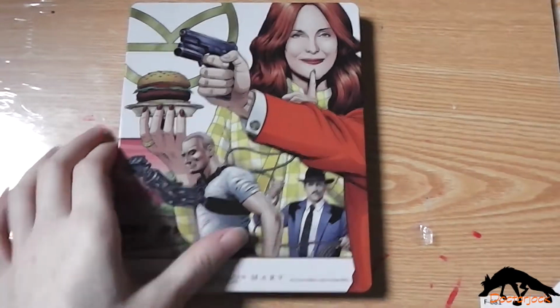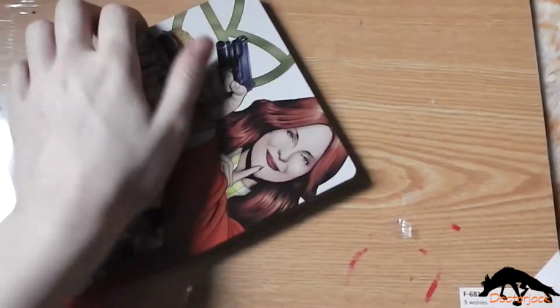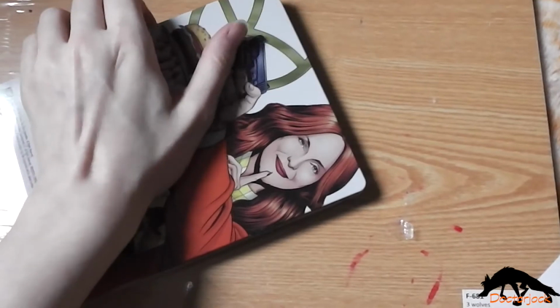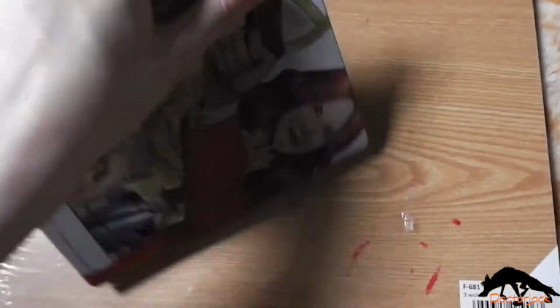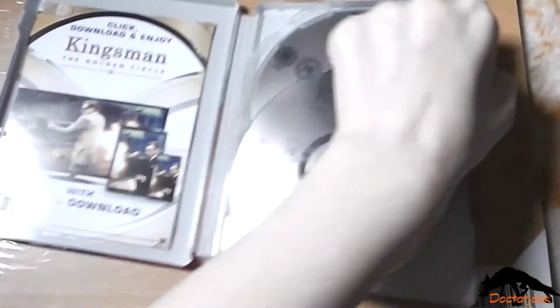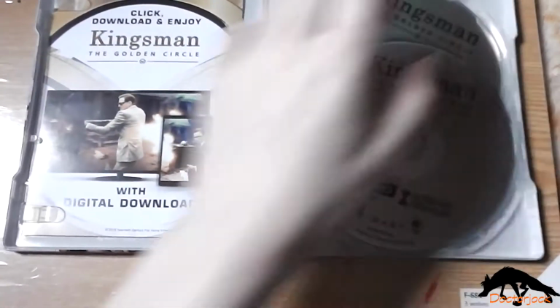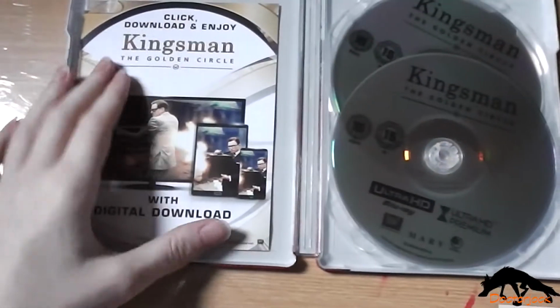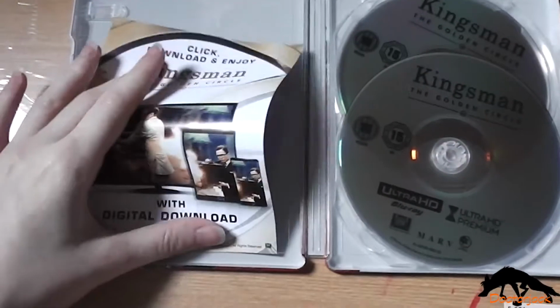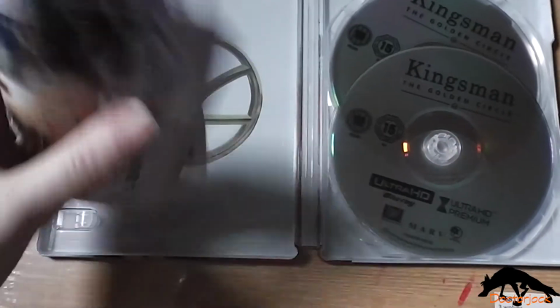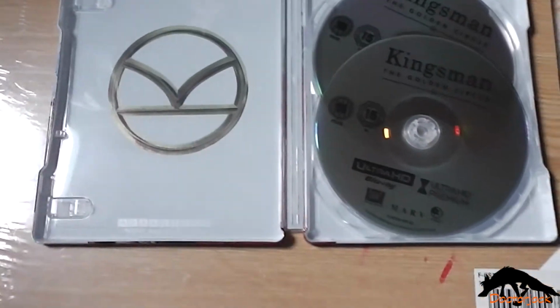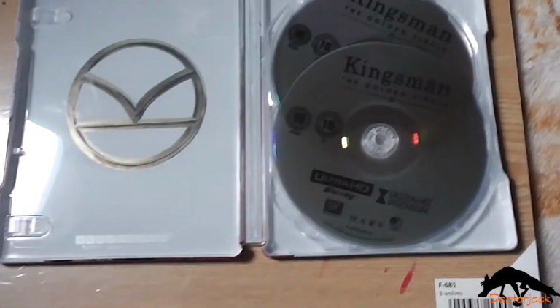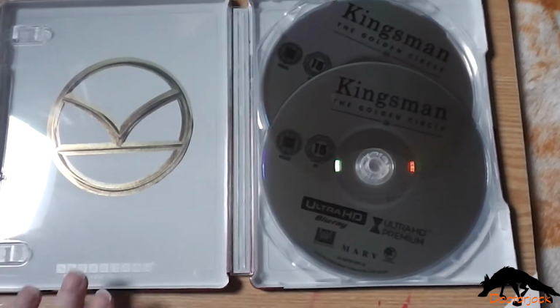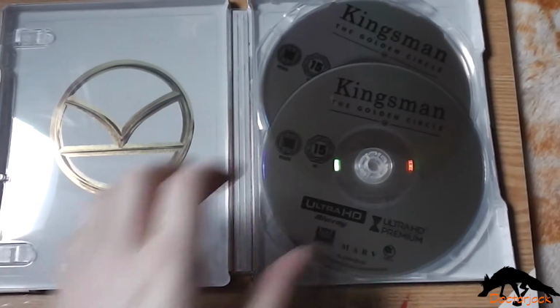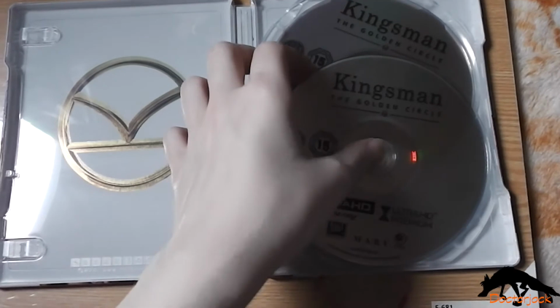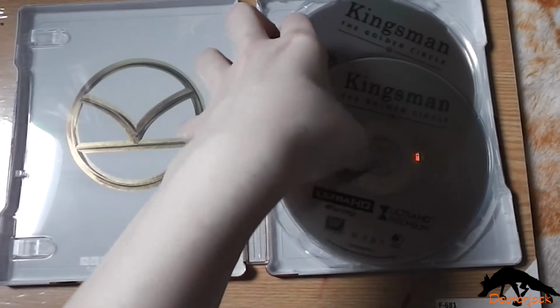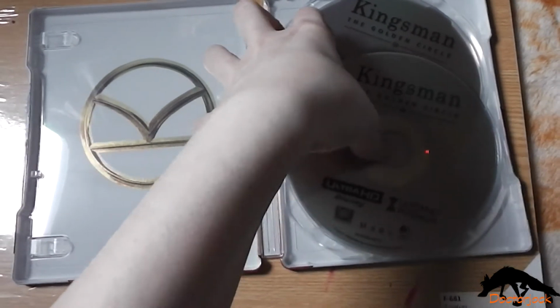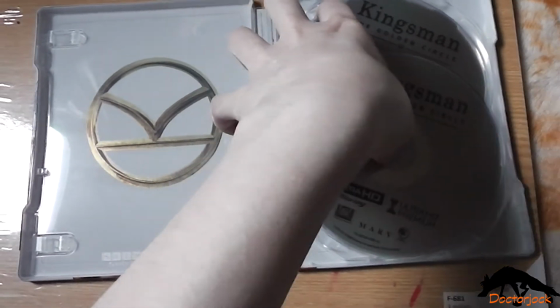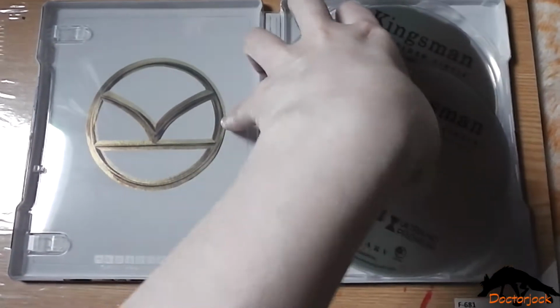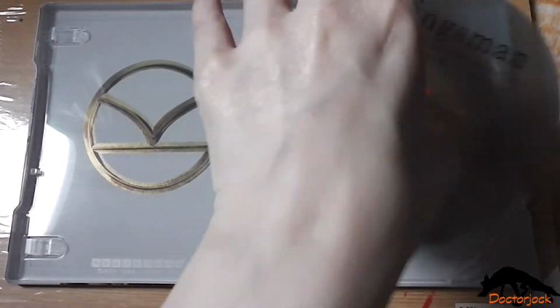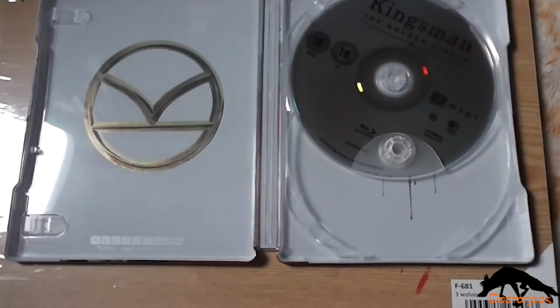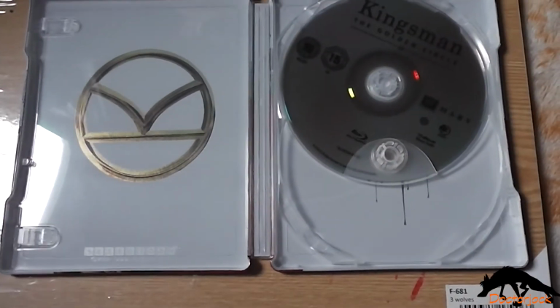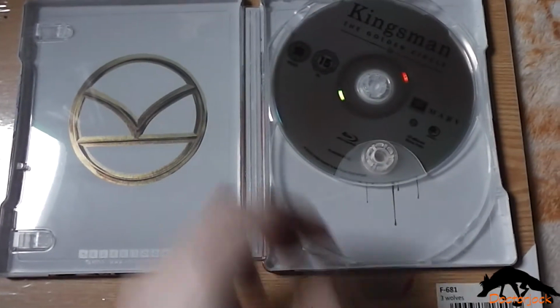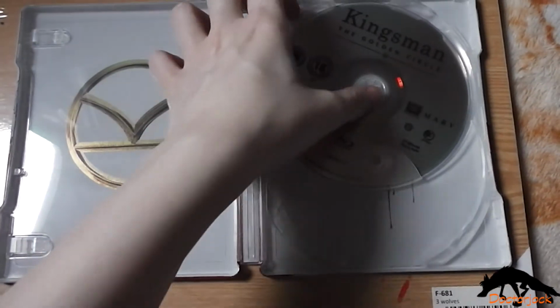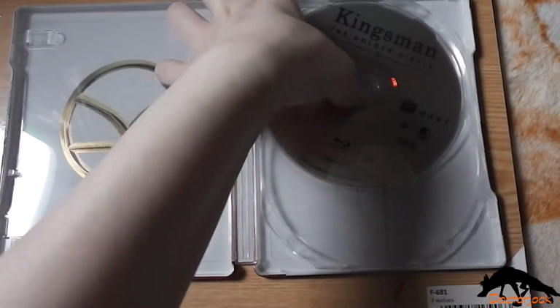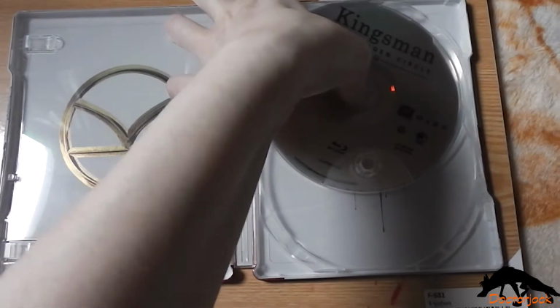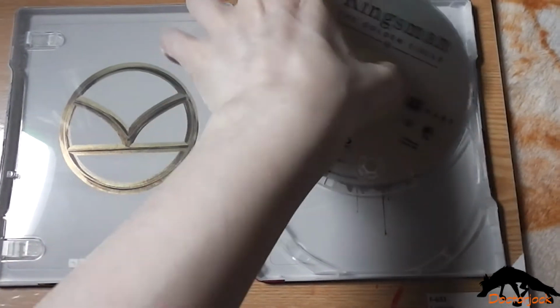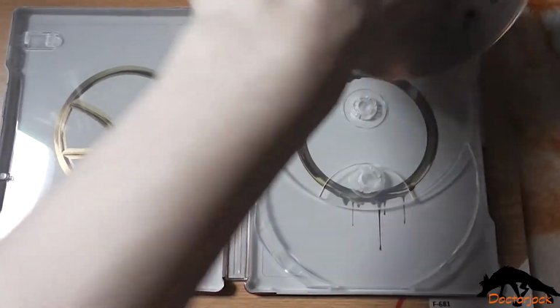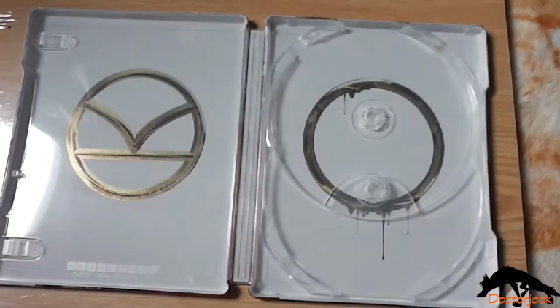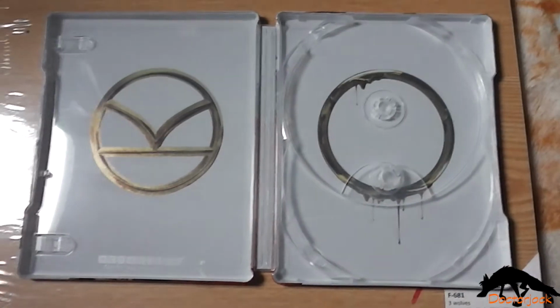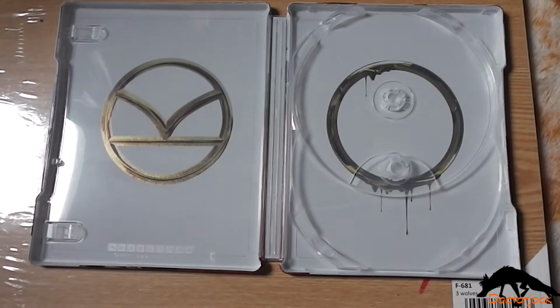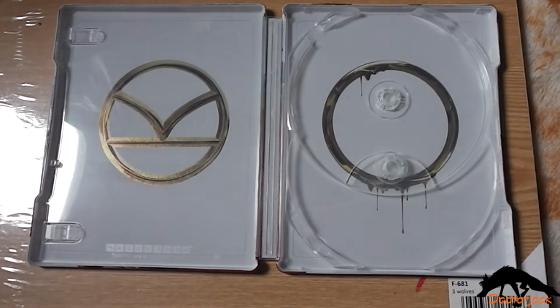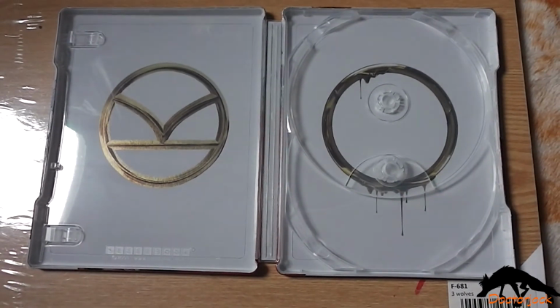On the inside you get the digital copy, the Ultra HD 4K disc, the standard Blu-ray disc, and the inside artwork.